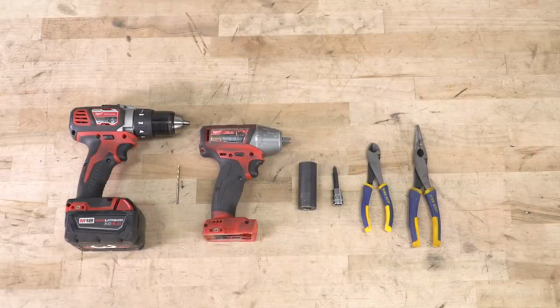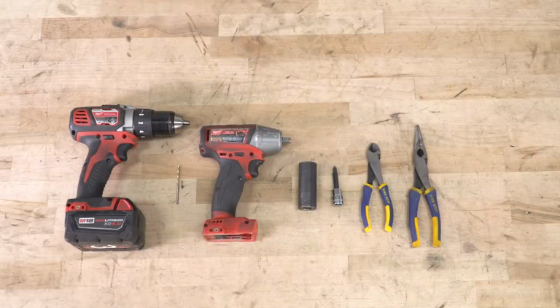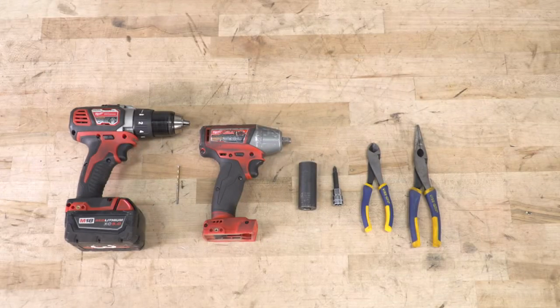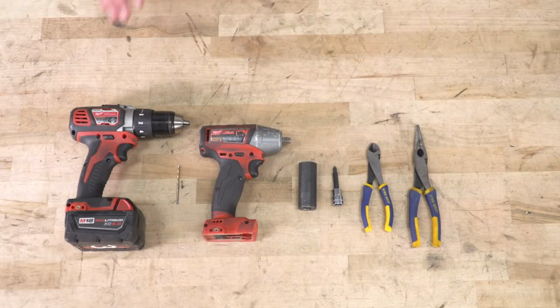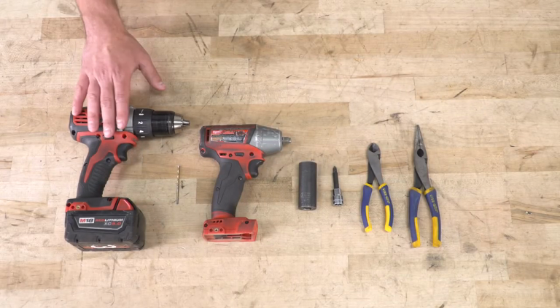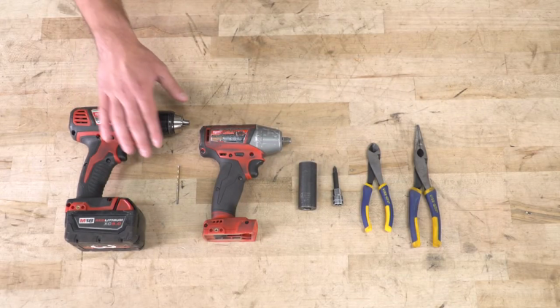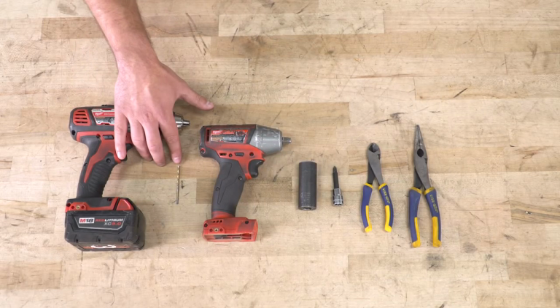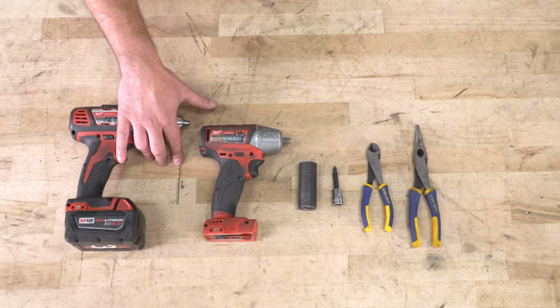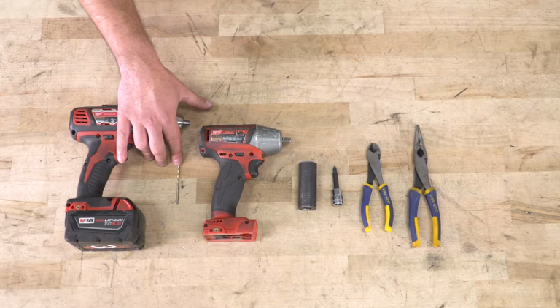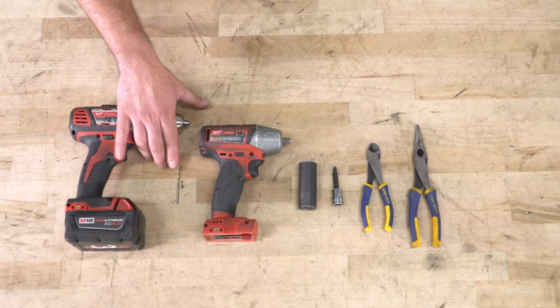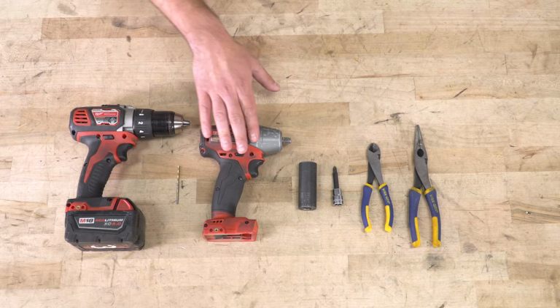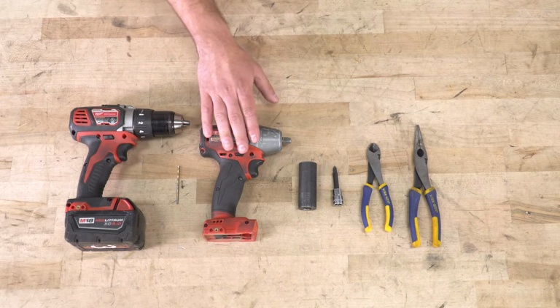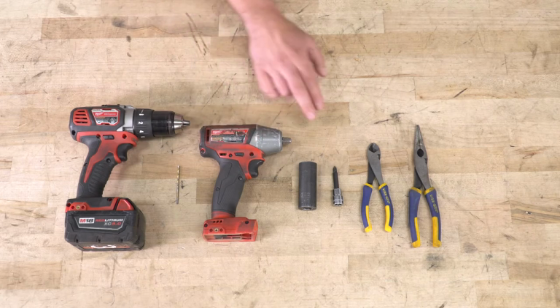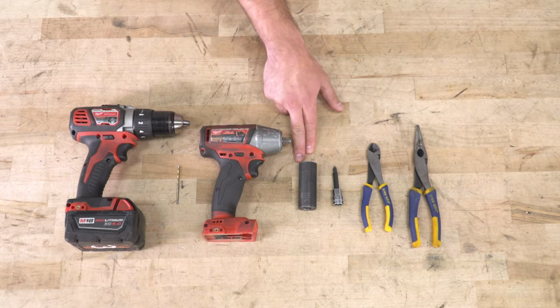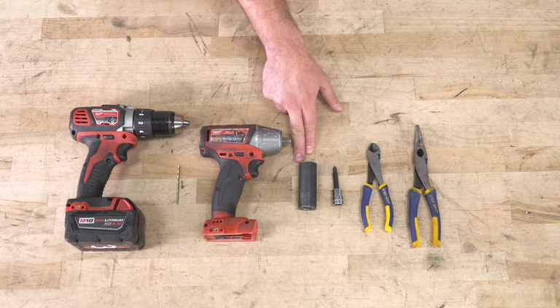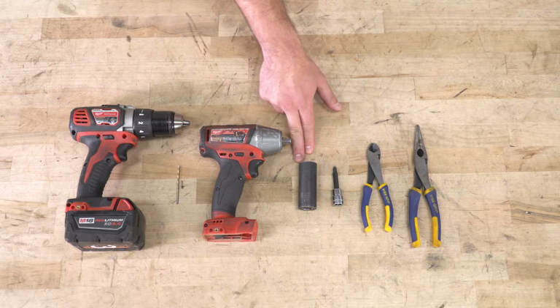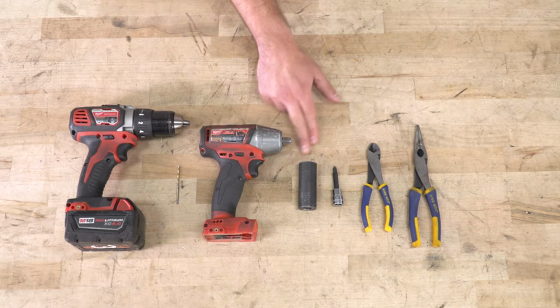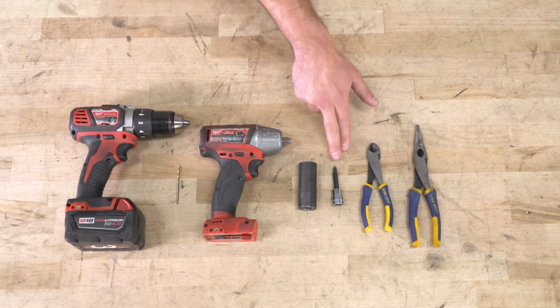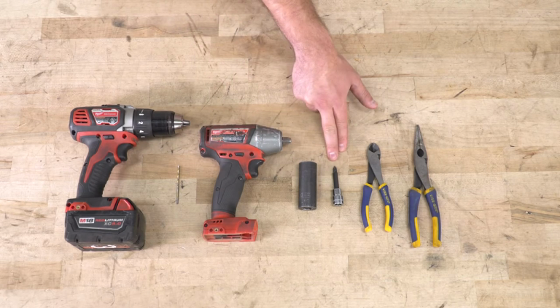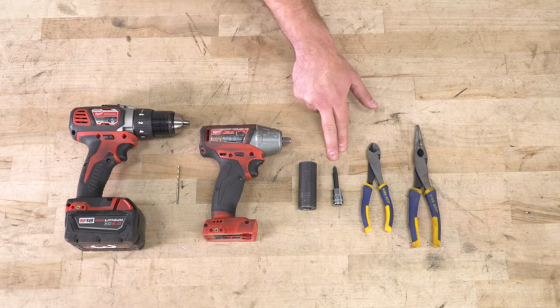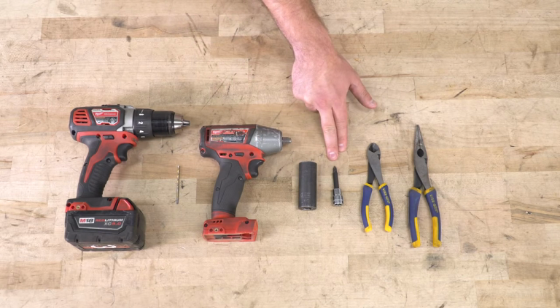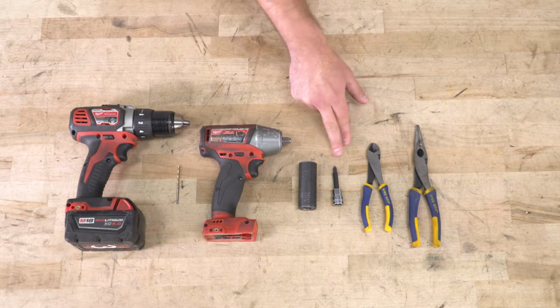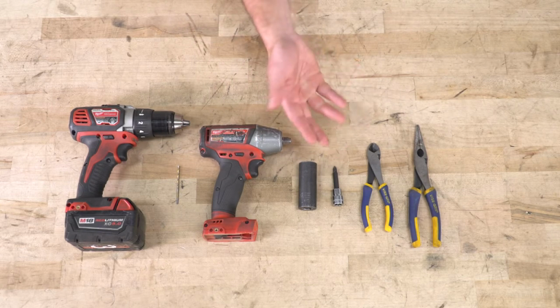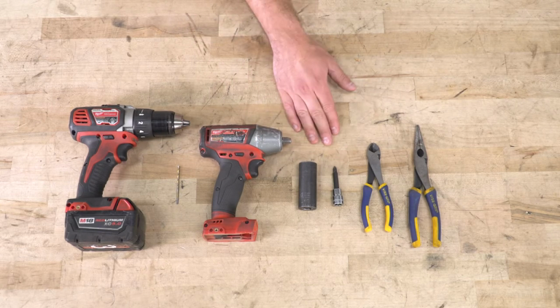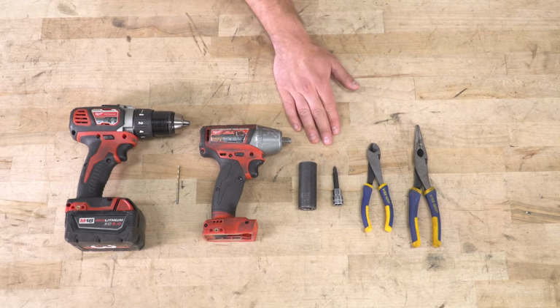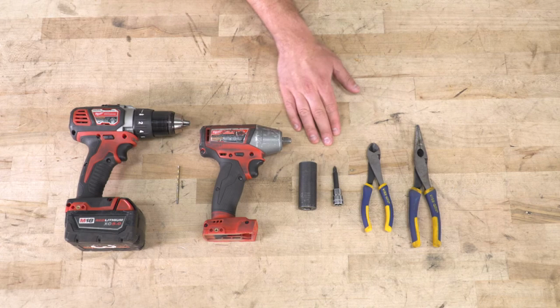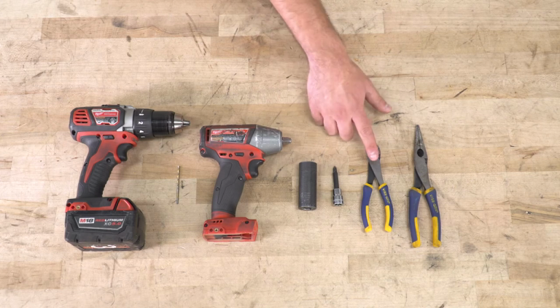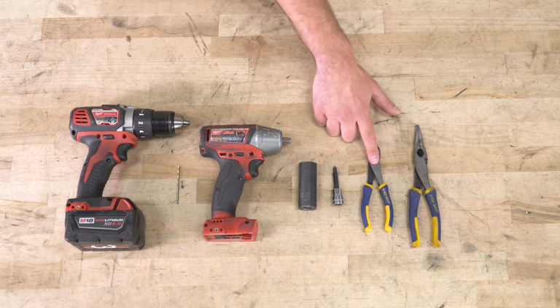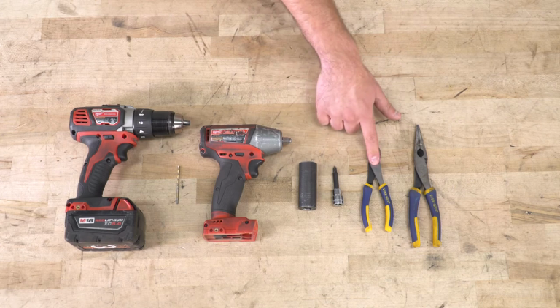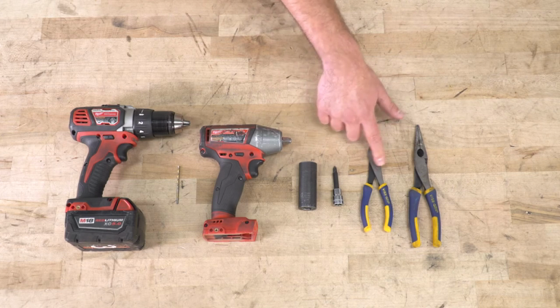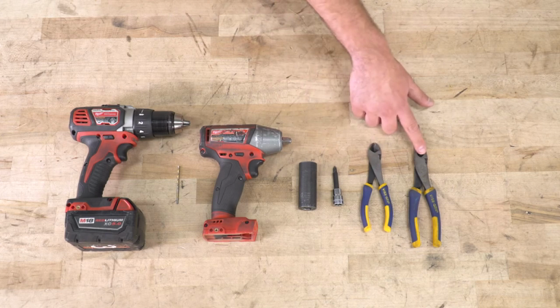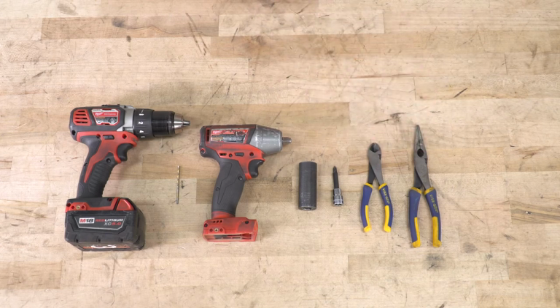Tools used in the install include a drill and a small drill bit for your pilot hole, an impact gun, 21-millimeter deep socket, Phillips head socket bit or Phillips head screwdriver, a pair of wire cutters, and pliers.